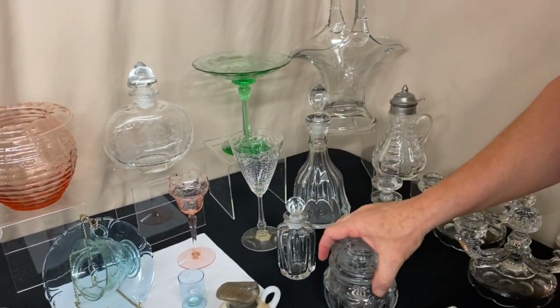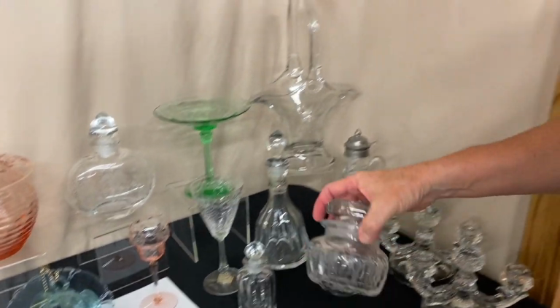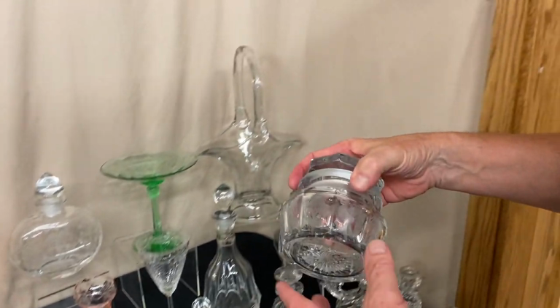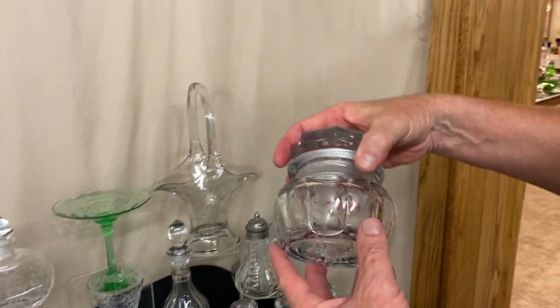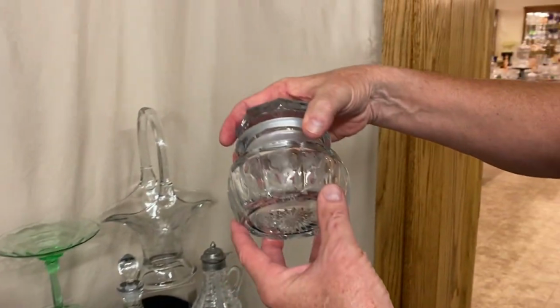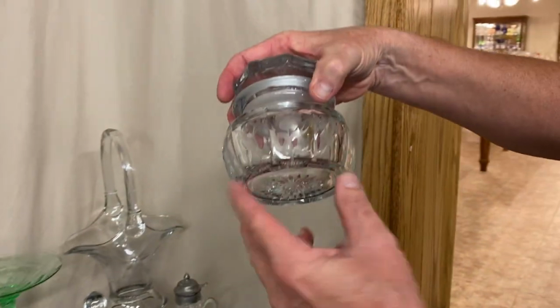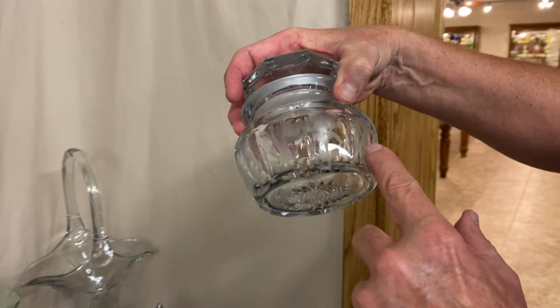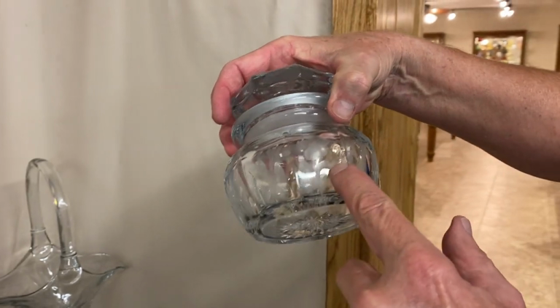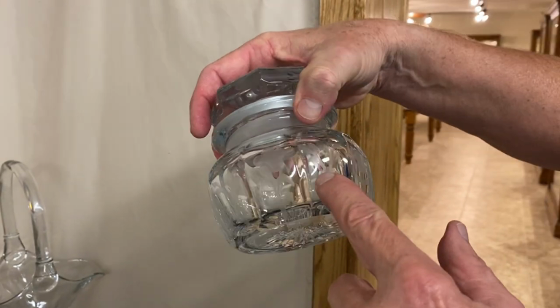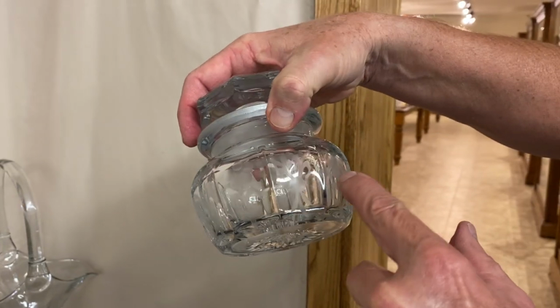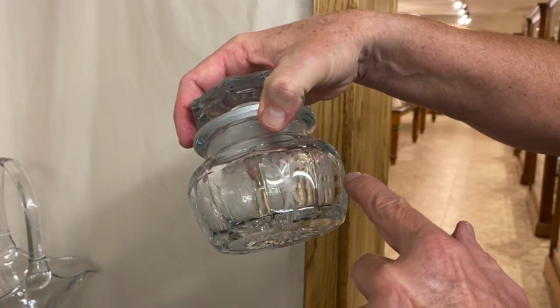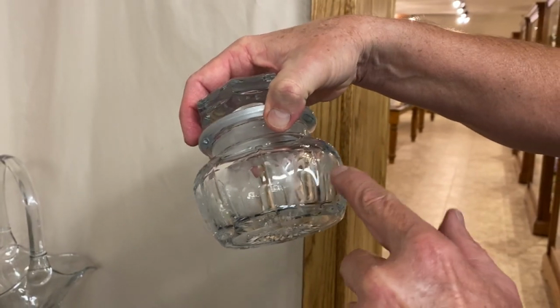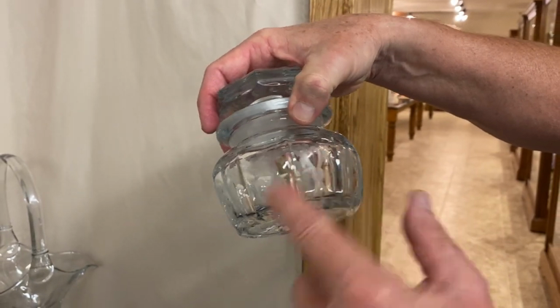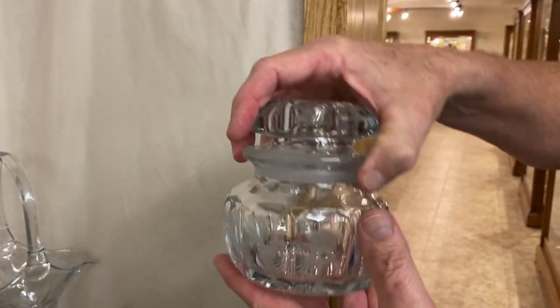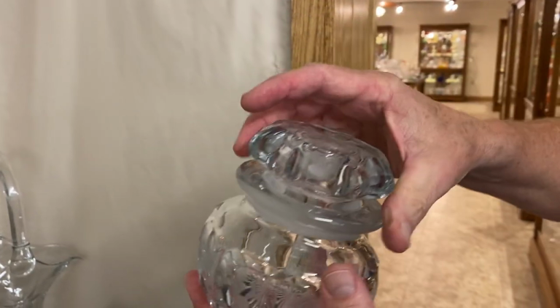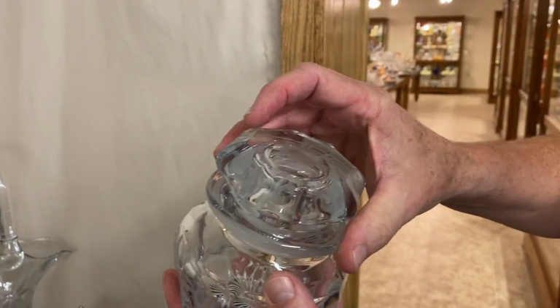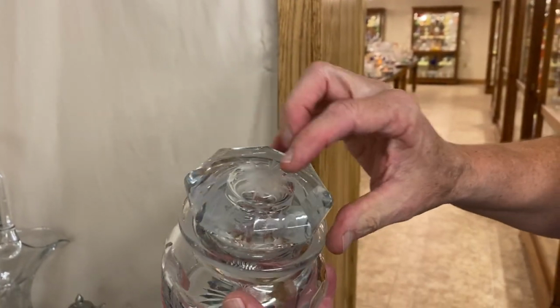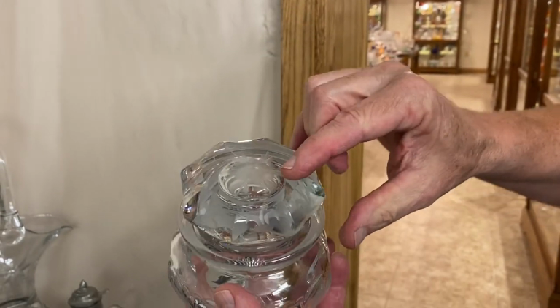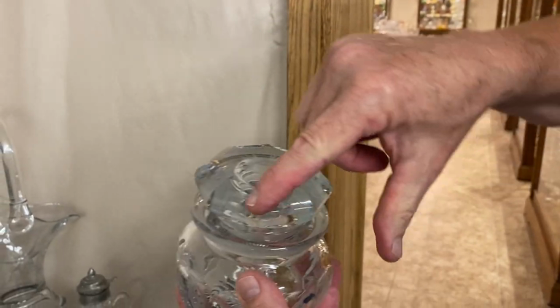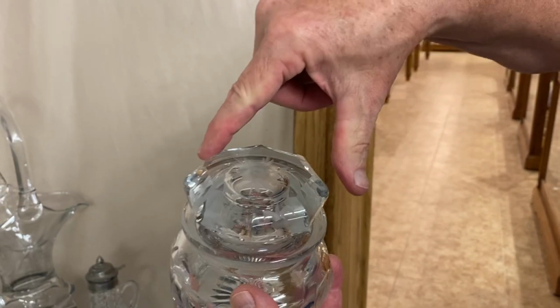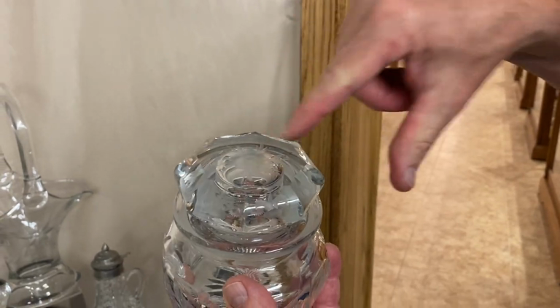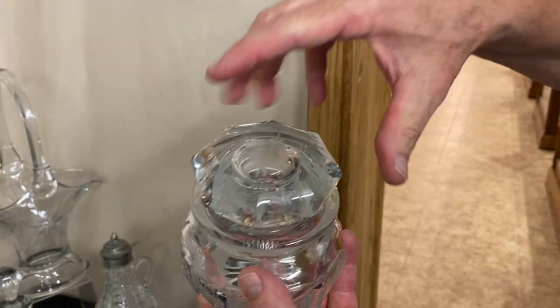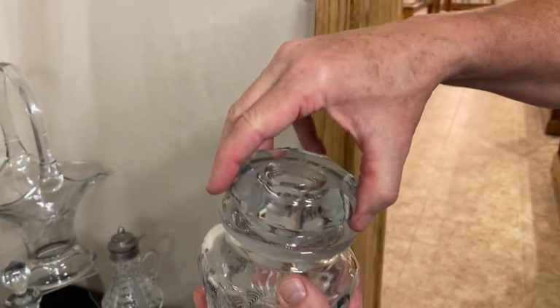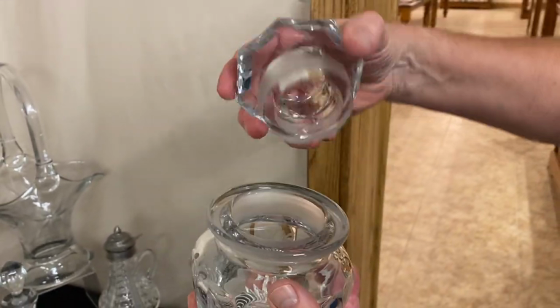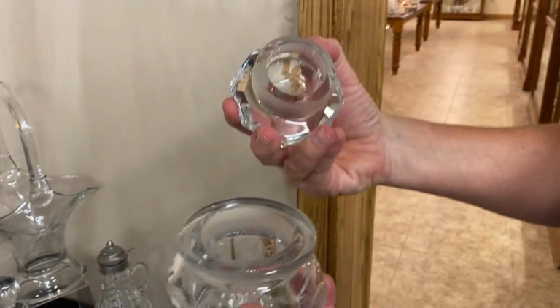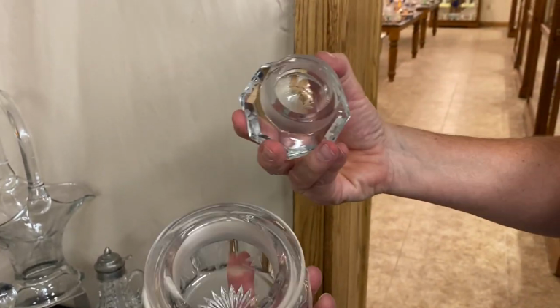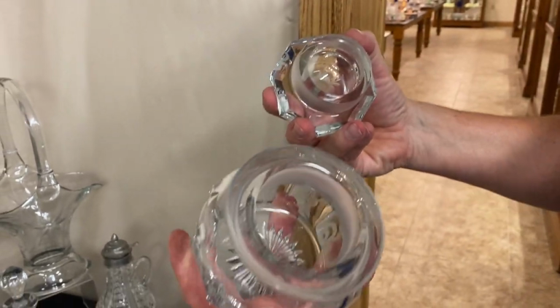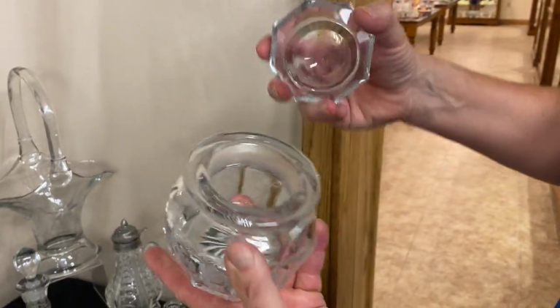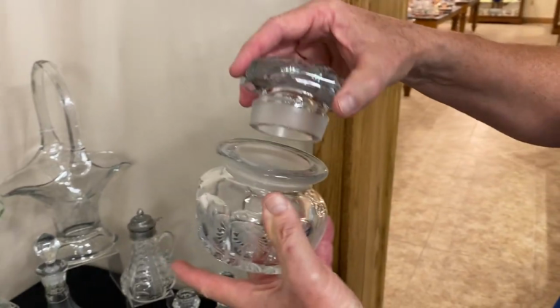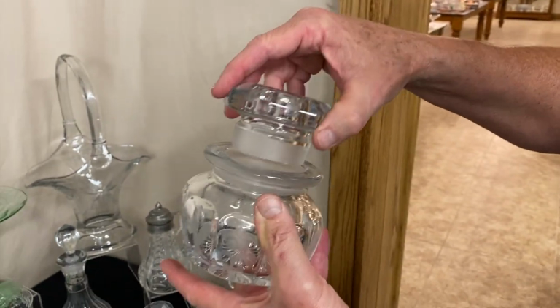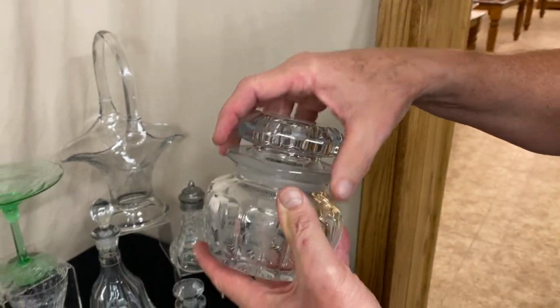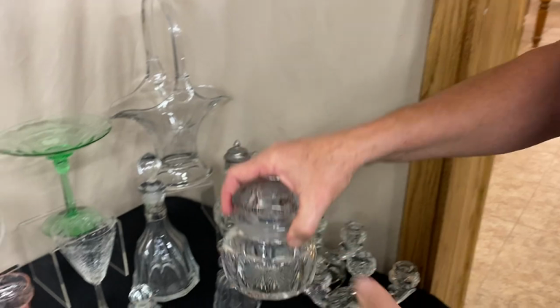Here we have a pin pickle or a large lavender jar. Each panel is cut with a different flower or a fern-like etching. It's cut all the way around the outside with a matching cutting on top. Good and clean on the inside, marked in the center of the bottom.